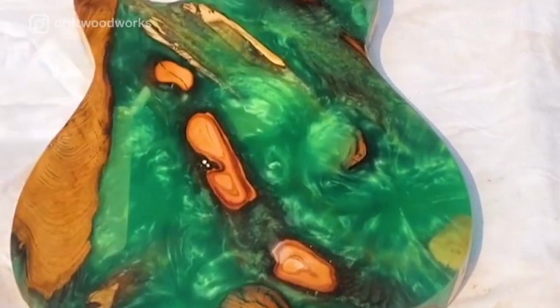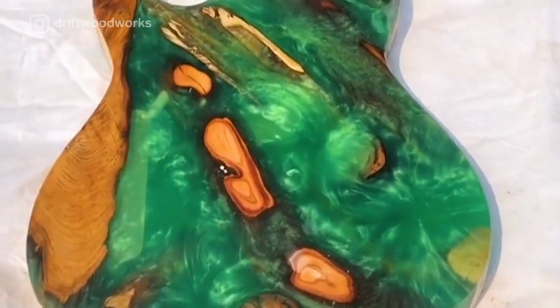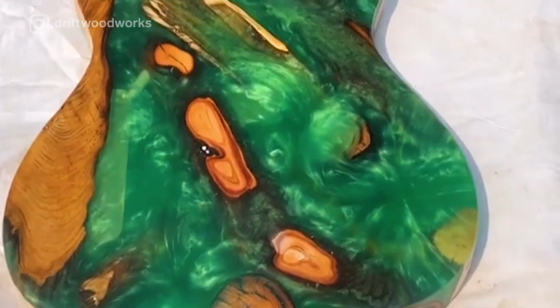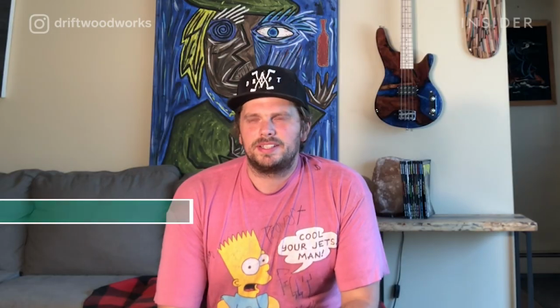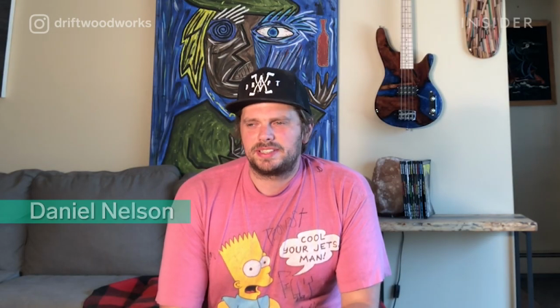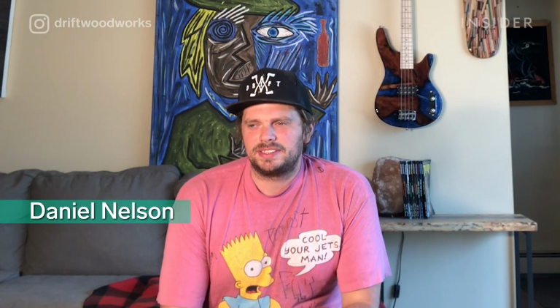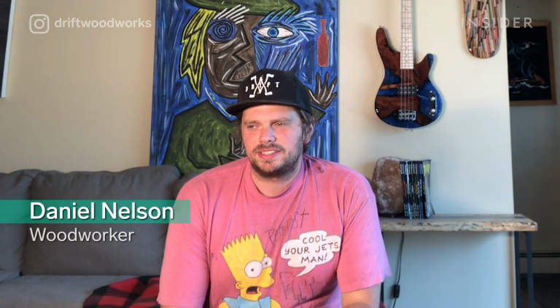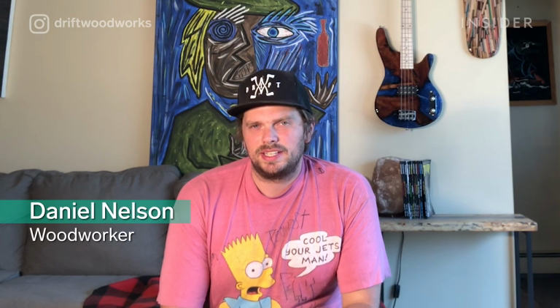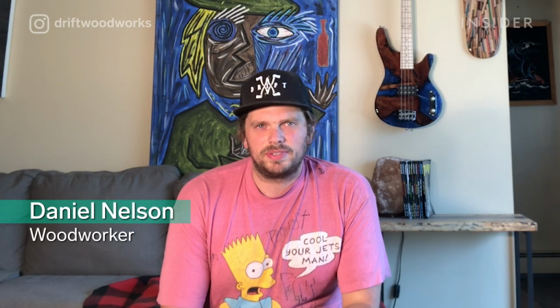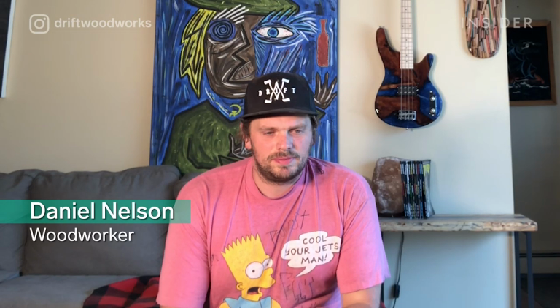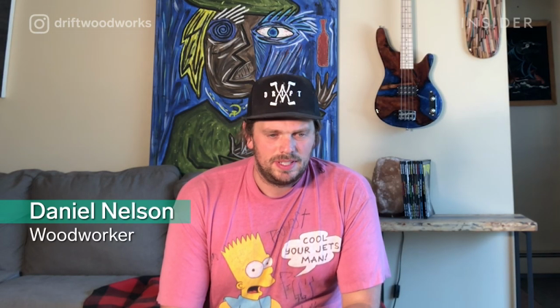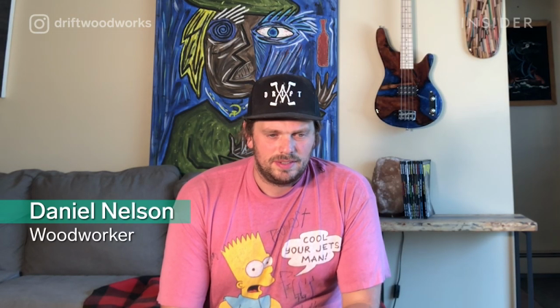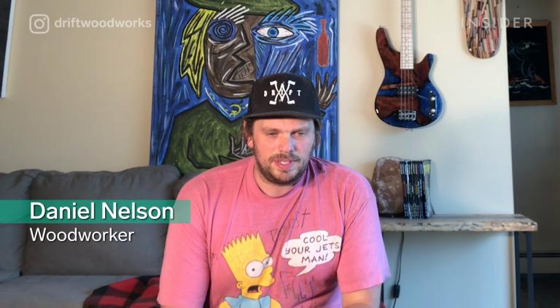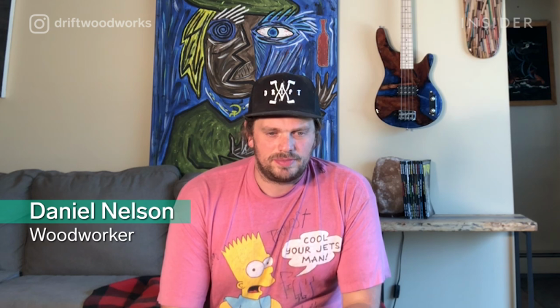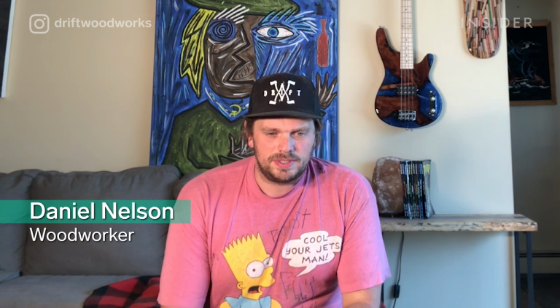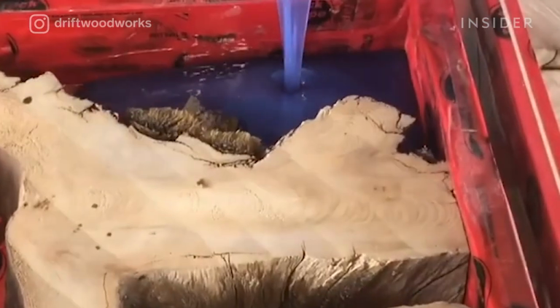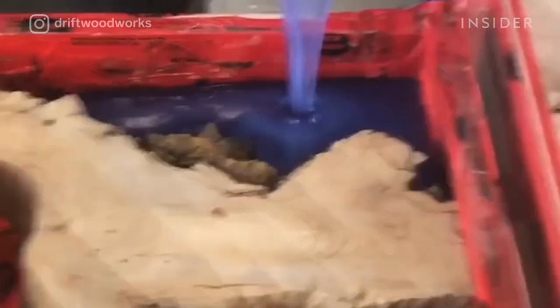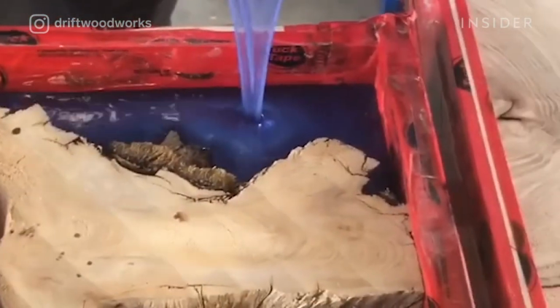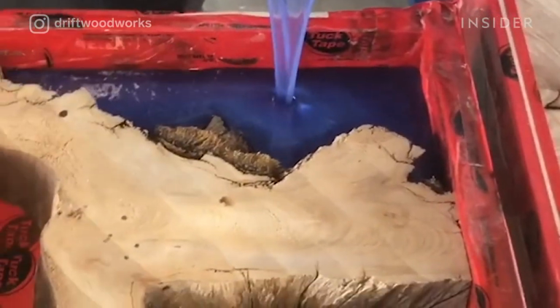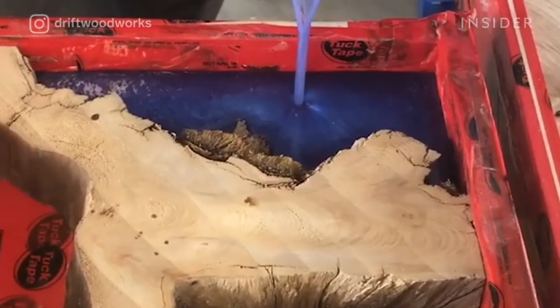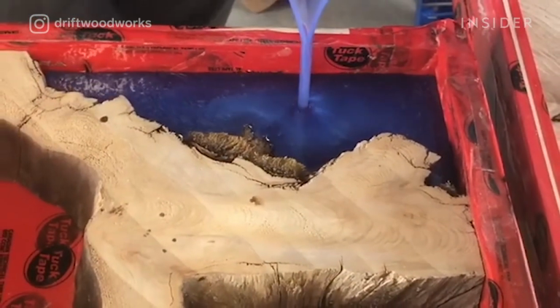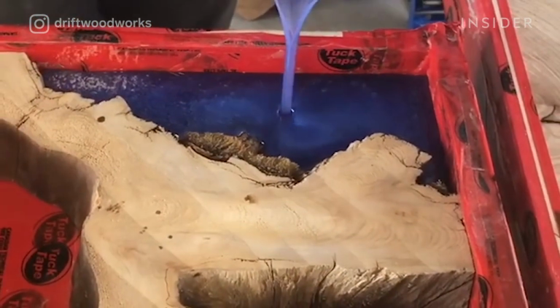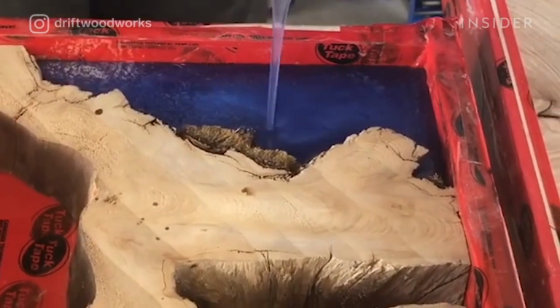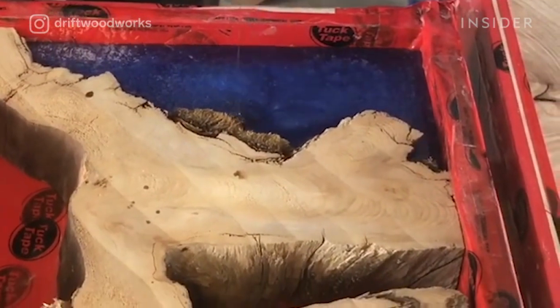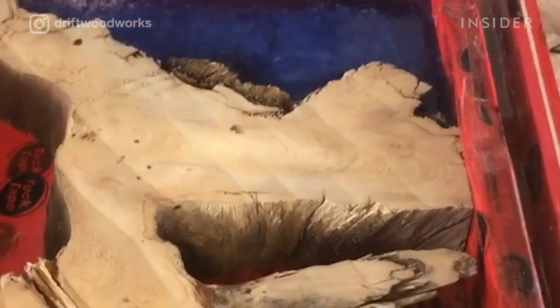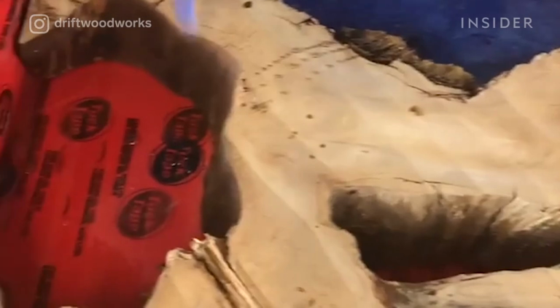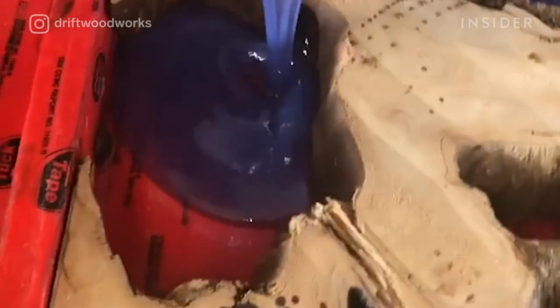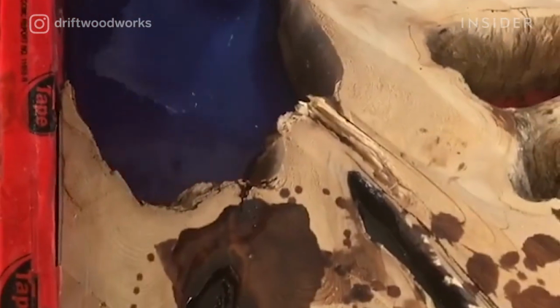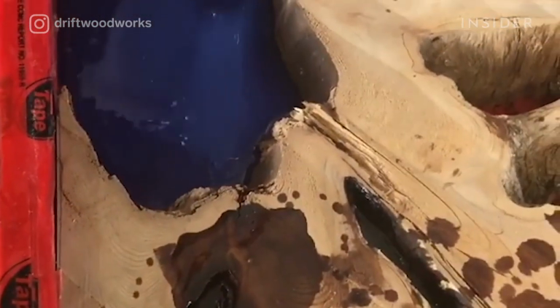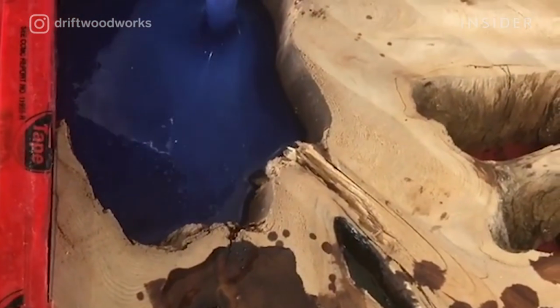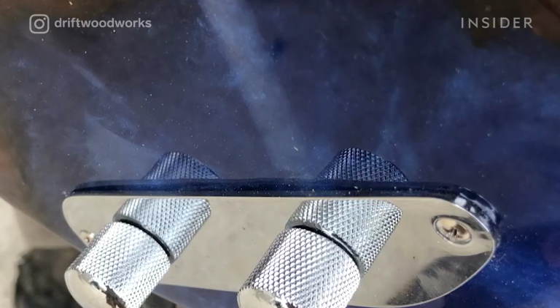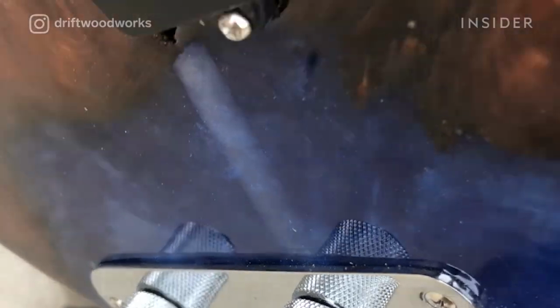The idea to make guitars came from my love for music, and we just wanted to push the boundaries to see how far we could take the epoxy and wood.